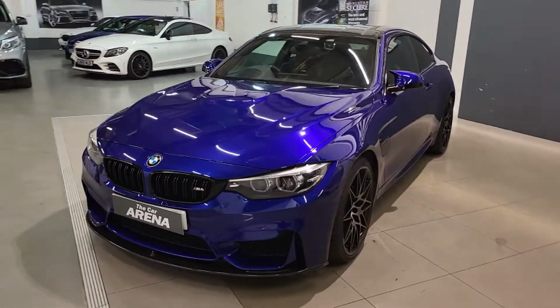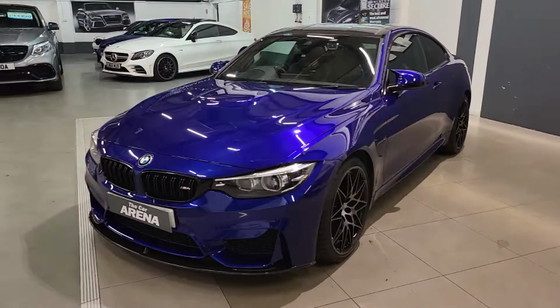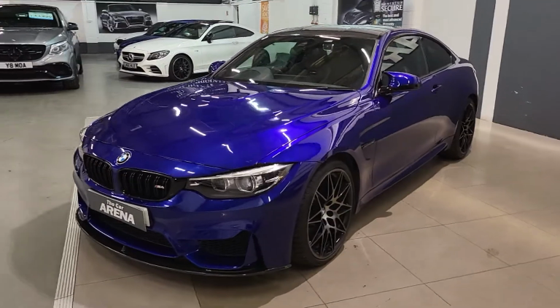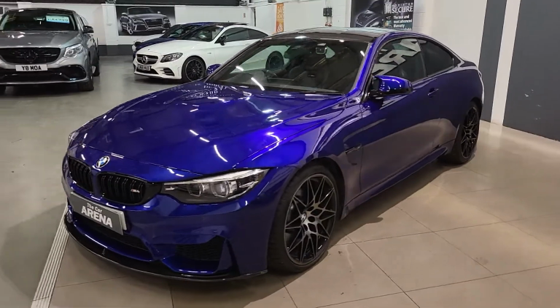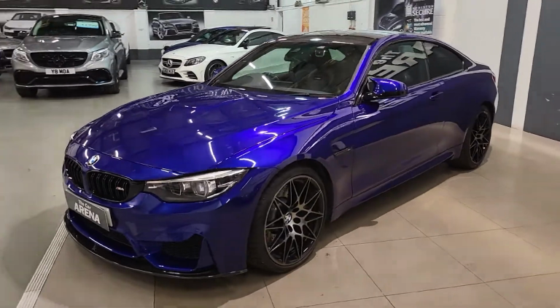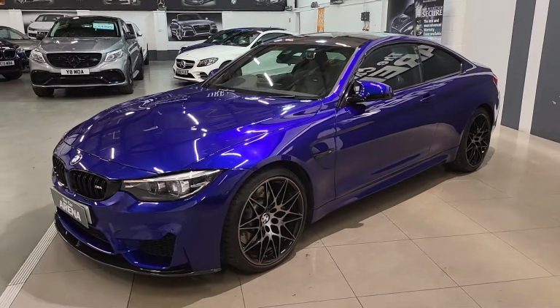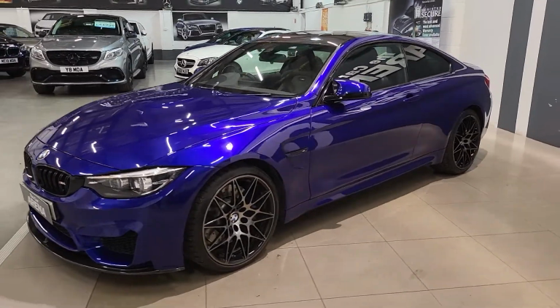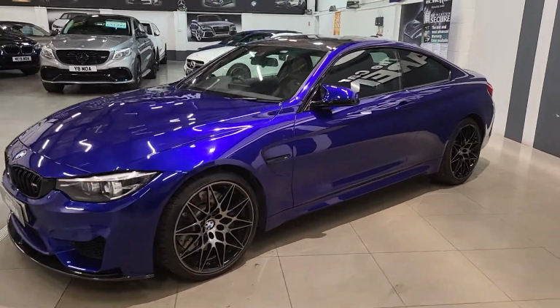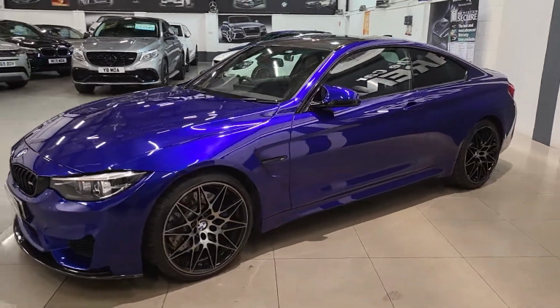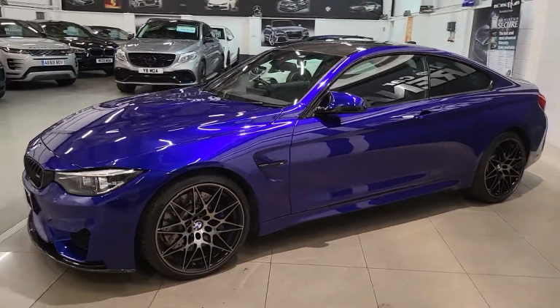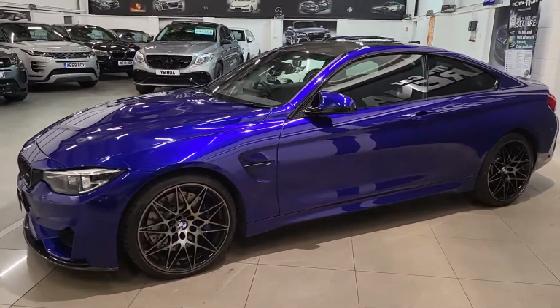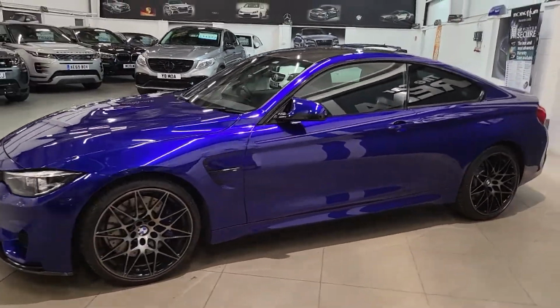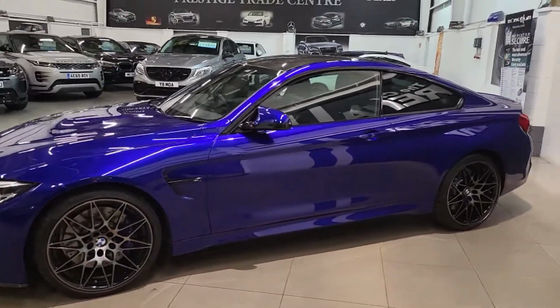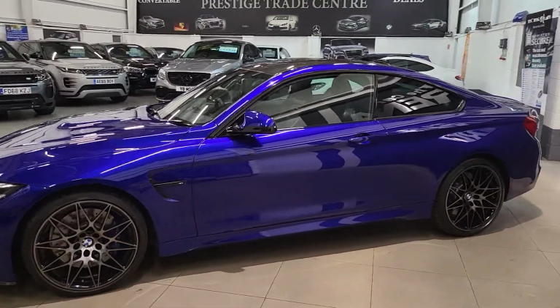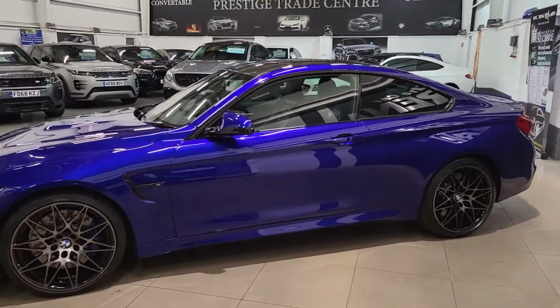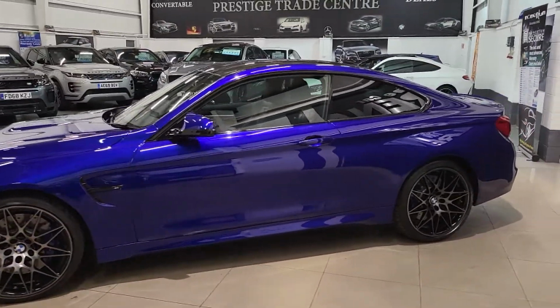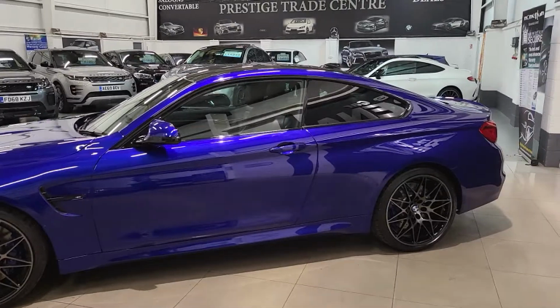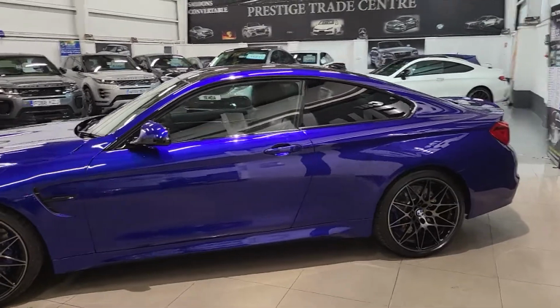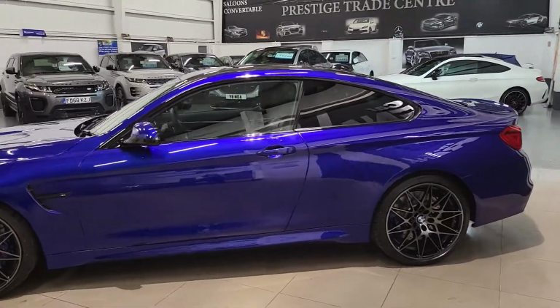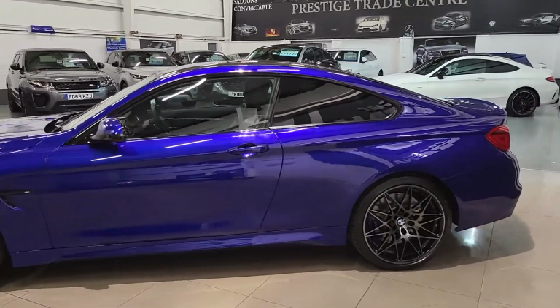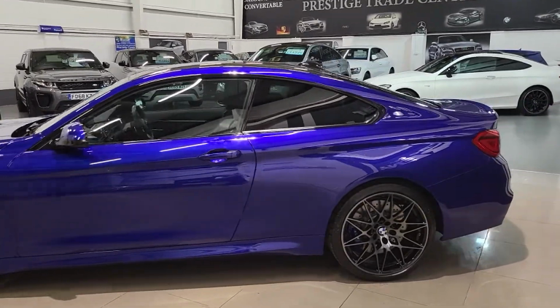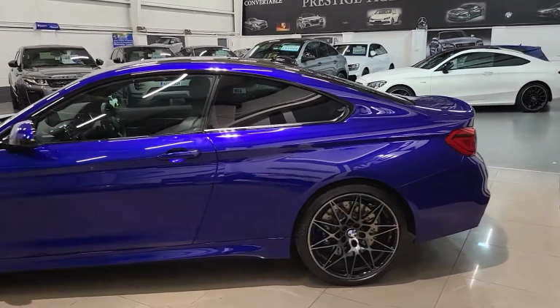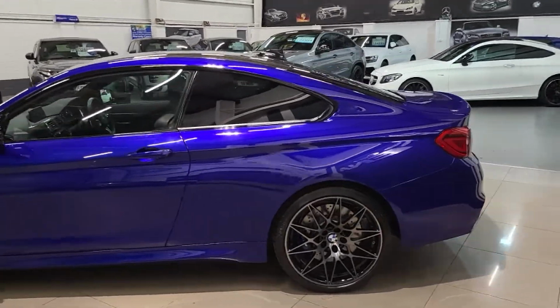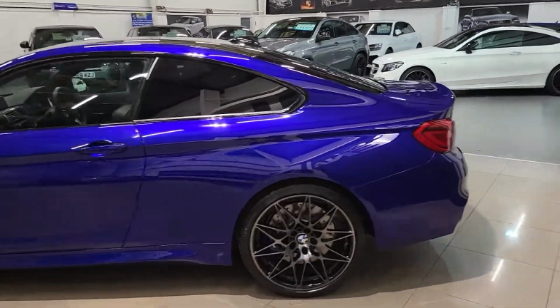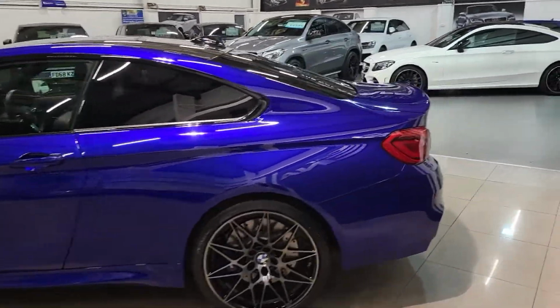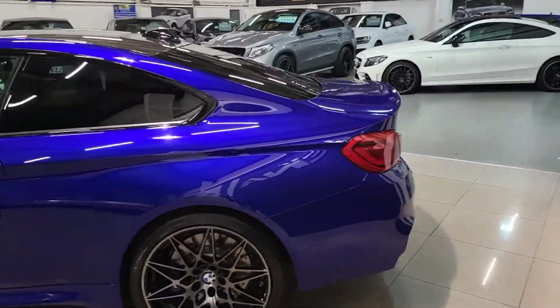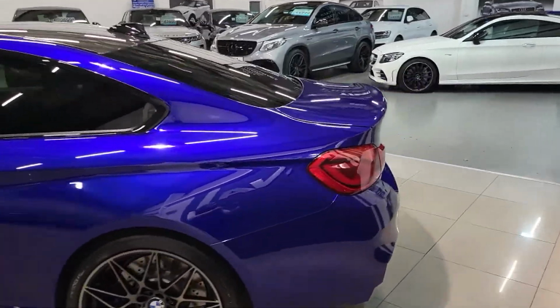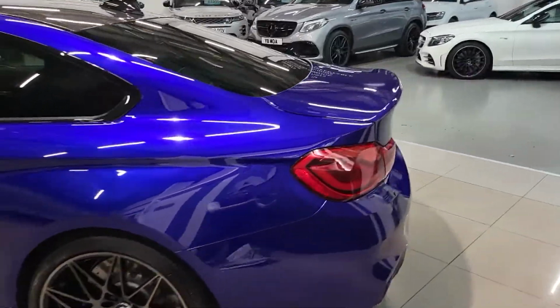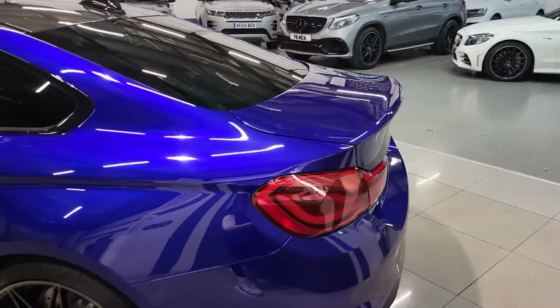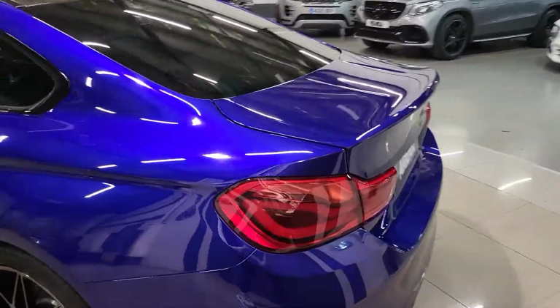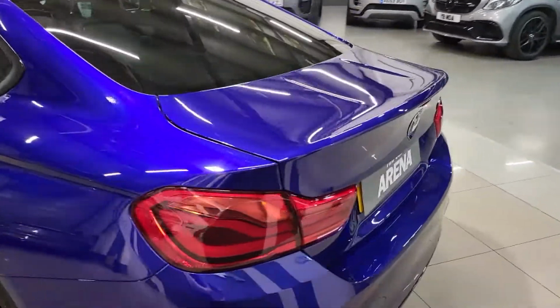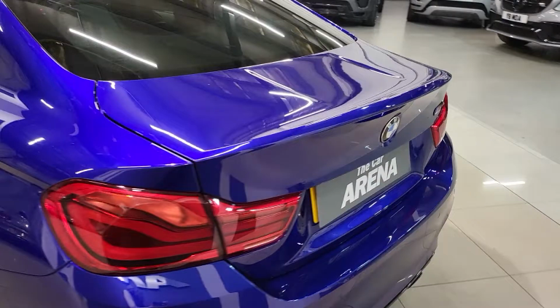It's a one former keeper vehicle with BMW service history, and what a fine condition they've kept it in. They've kept and maintained the vehicle incredibly well.